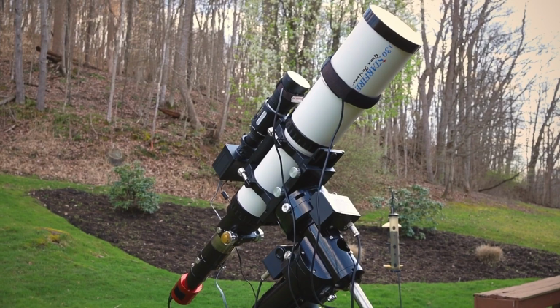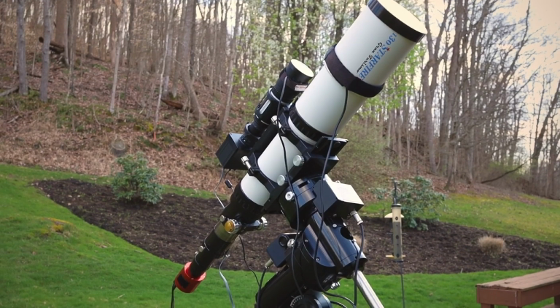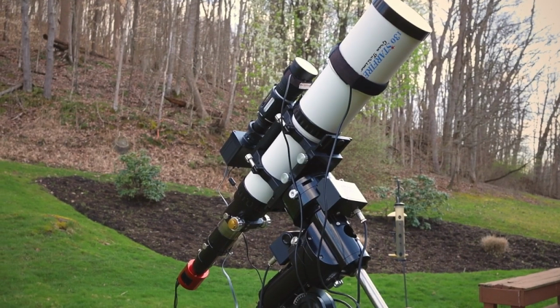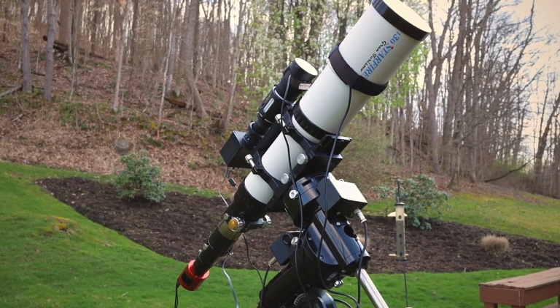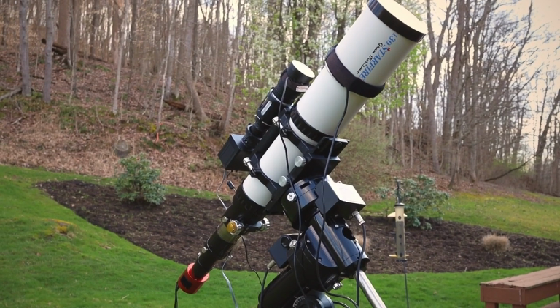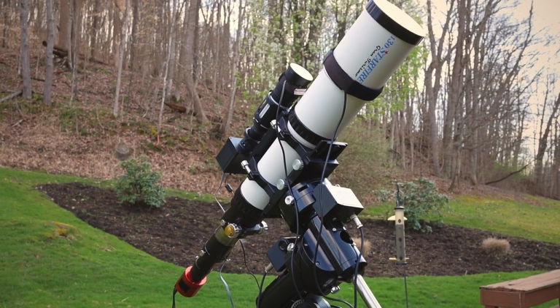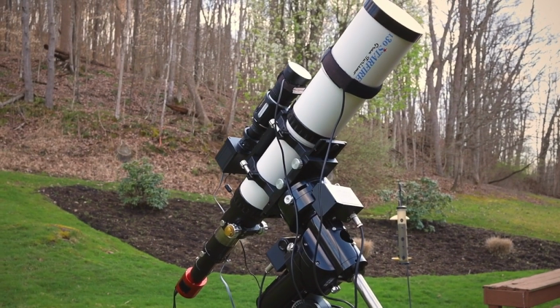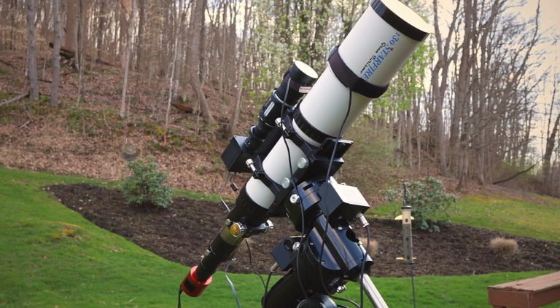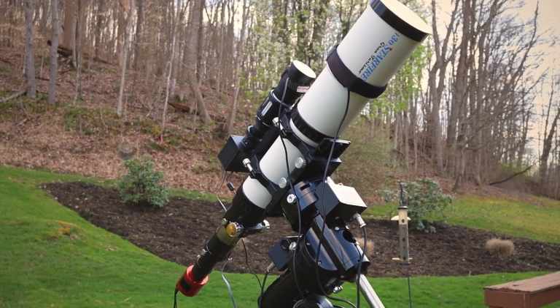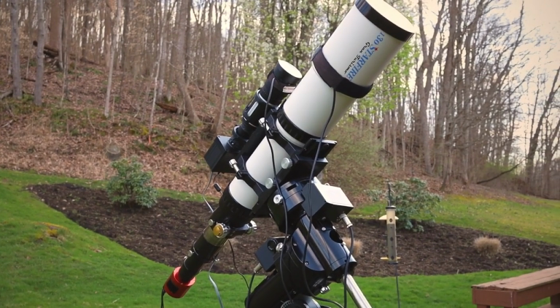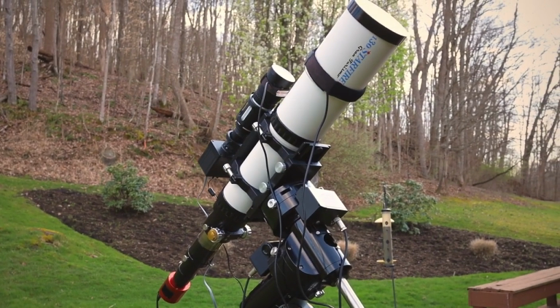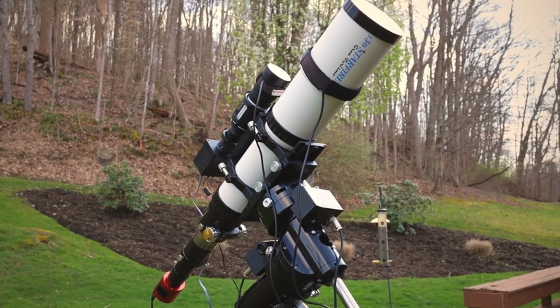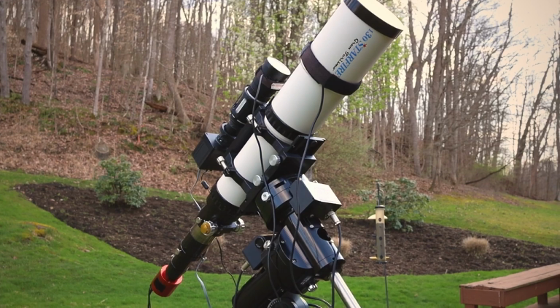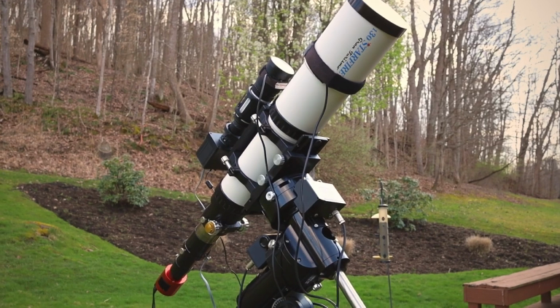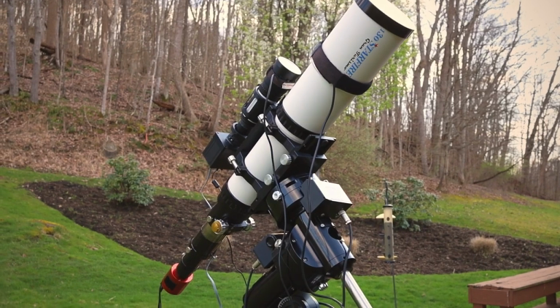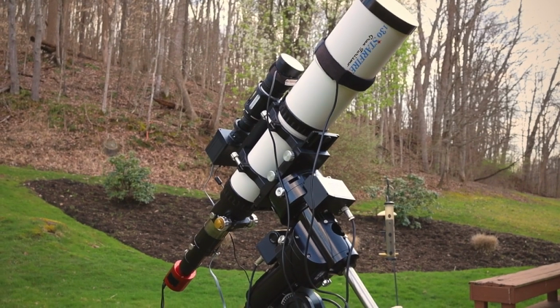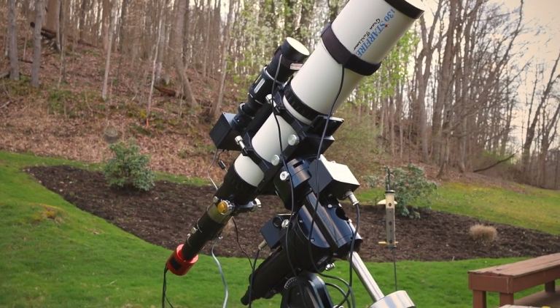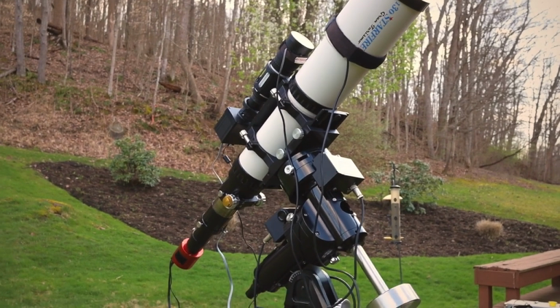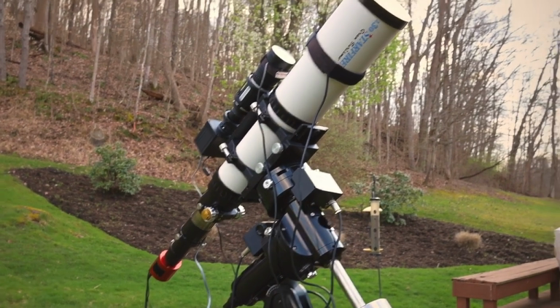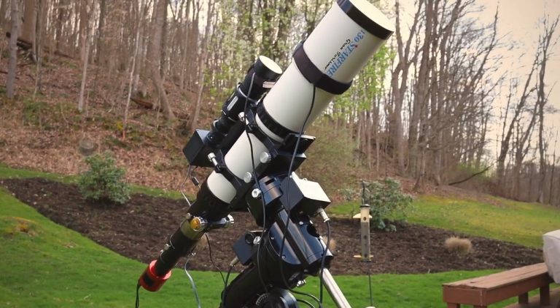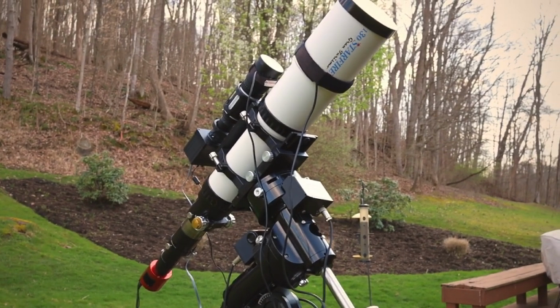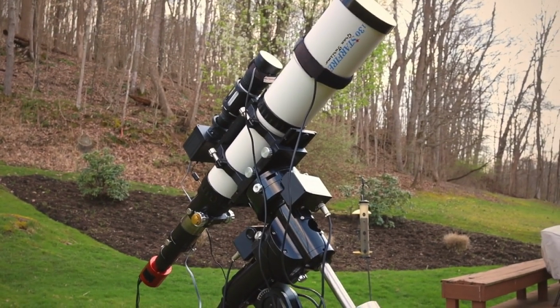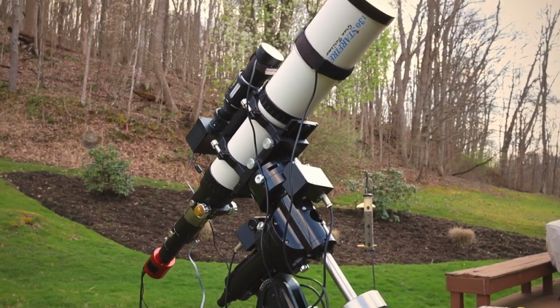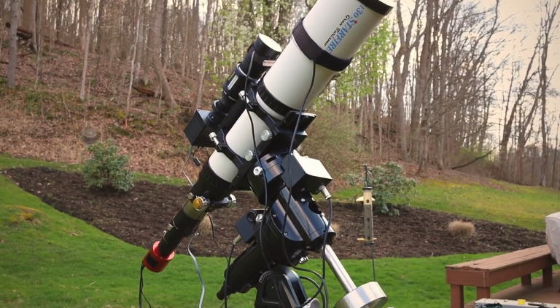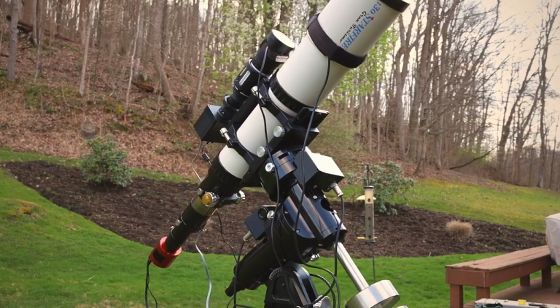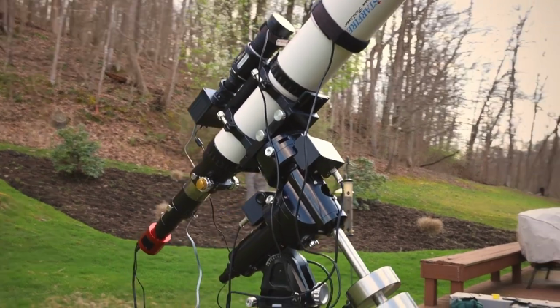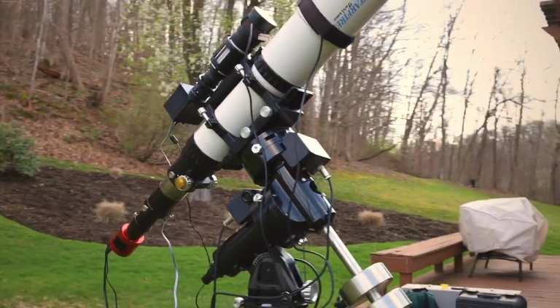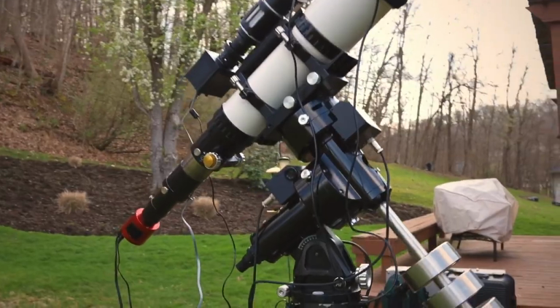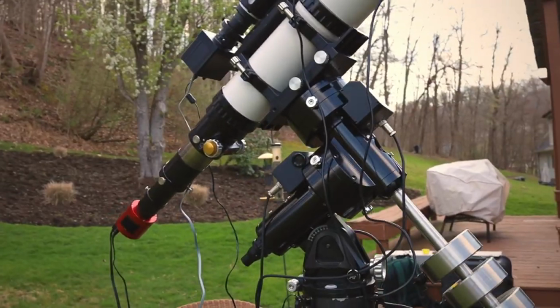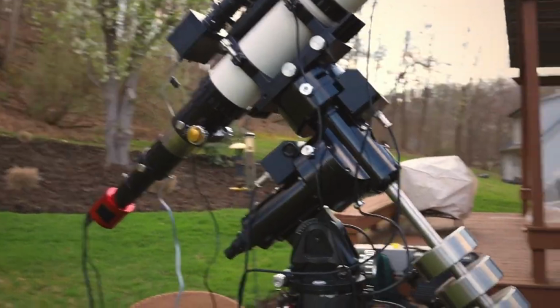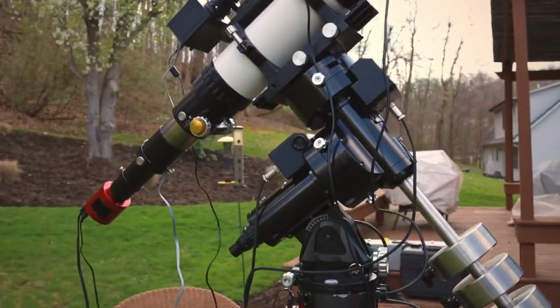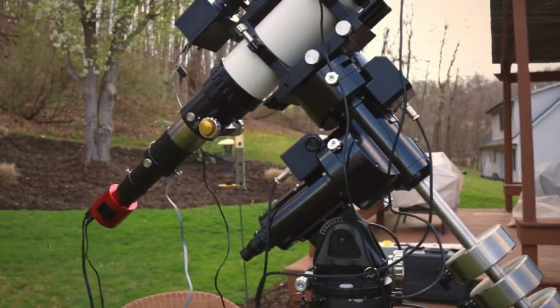When you see this configuration out, you know it's galaxy season. This is the Astrophysics 130 EDF Gran Turismo — the longest focal length I can achieve with a Barlow — and this is what I'm going to use tonight.